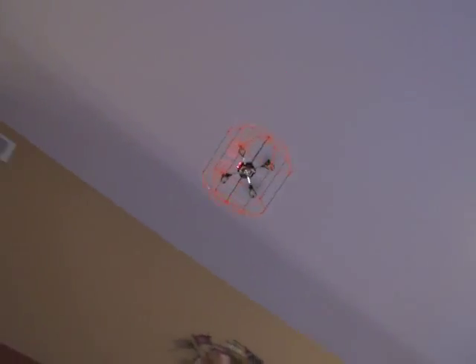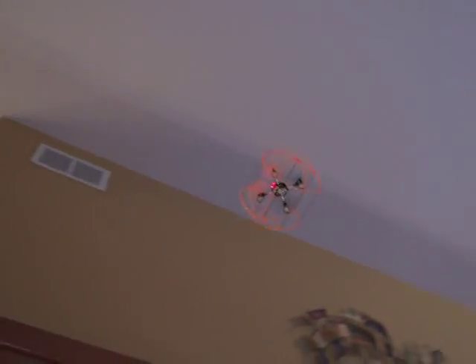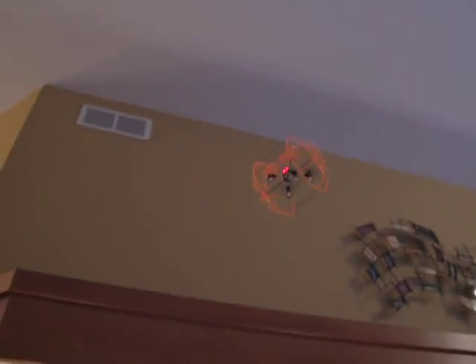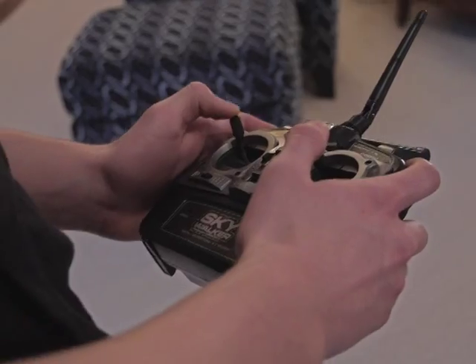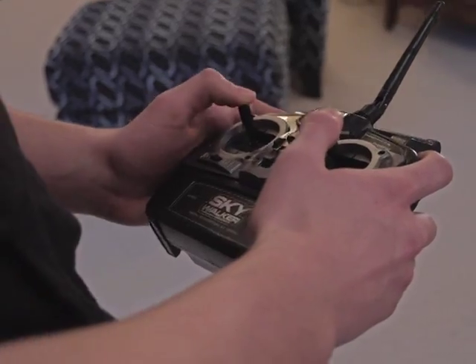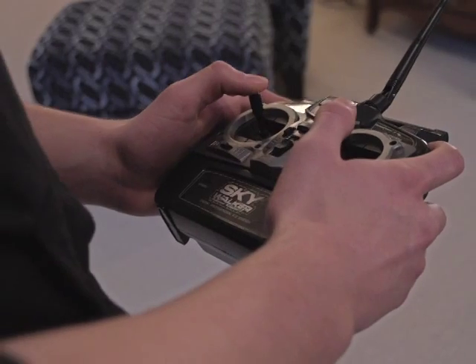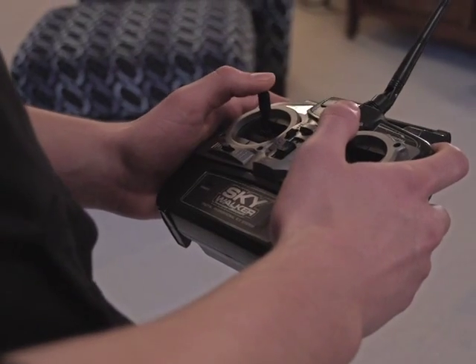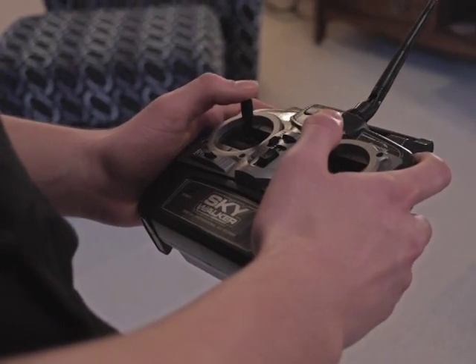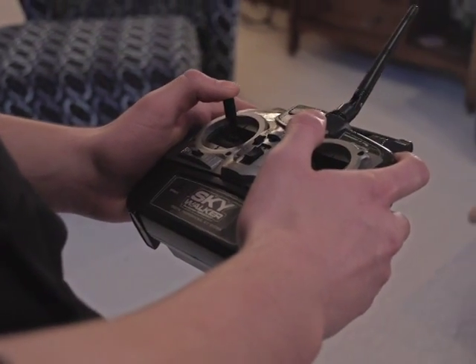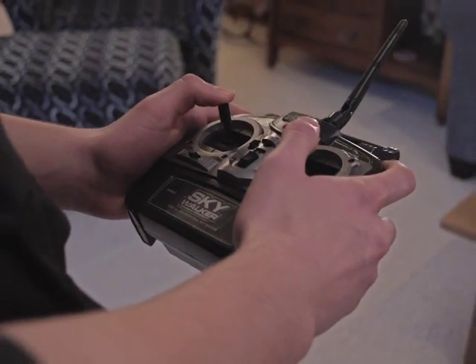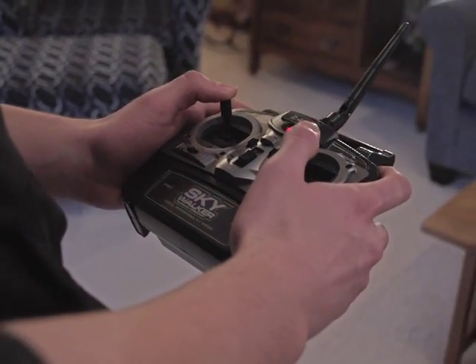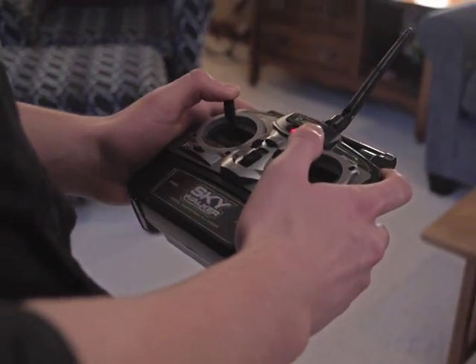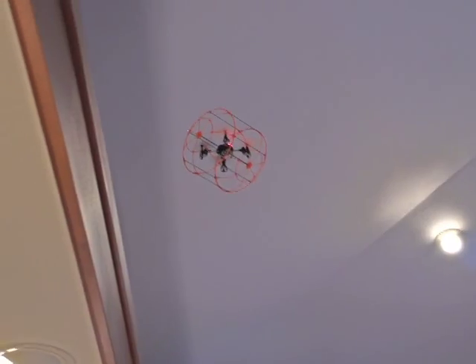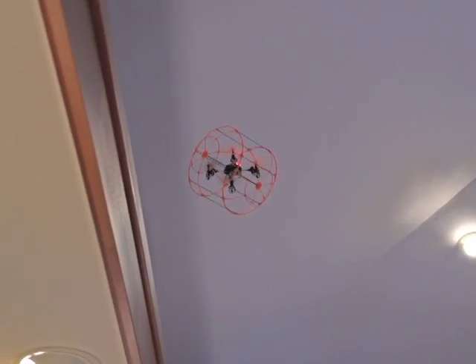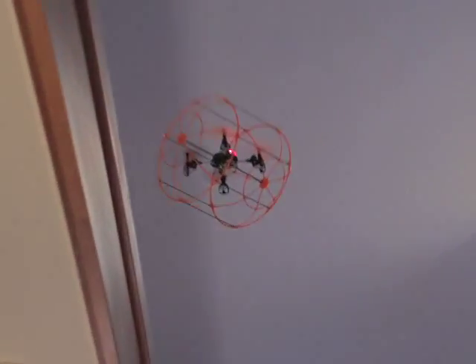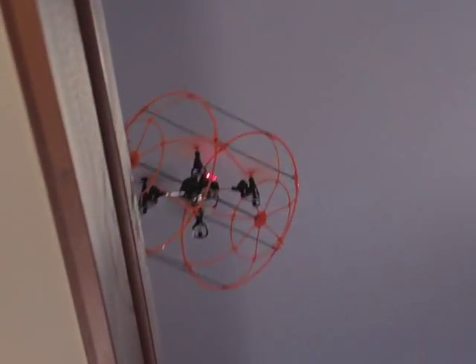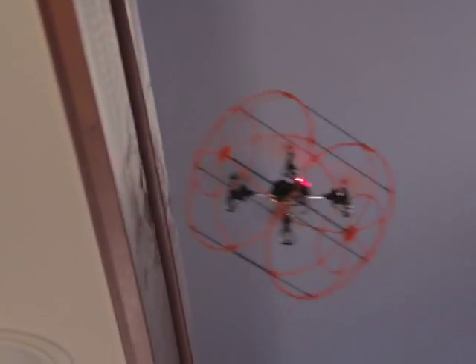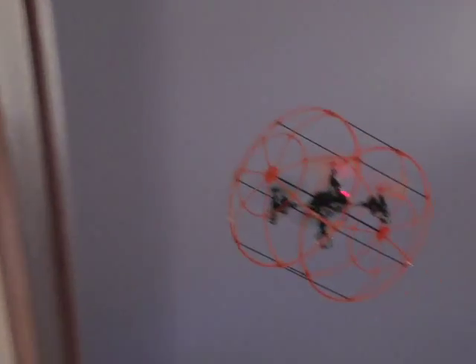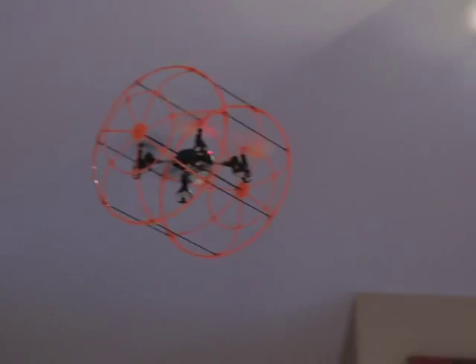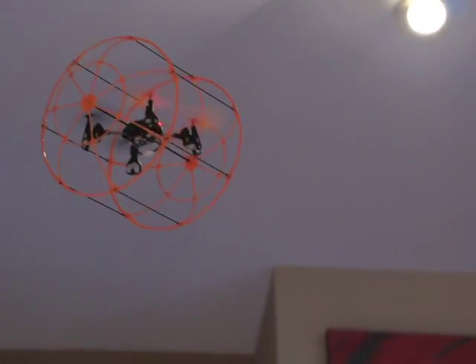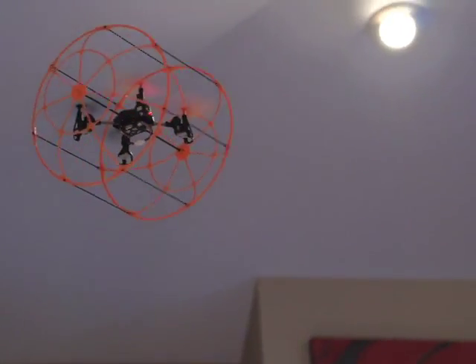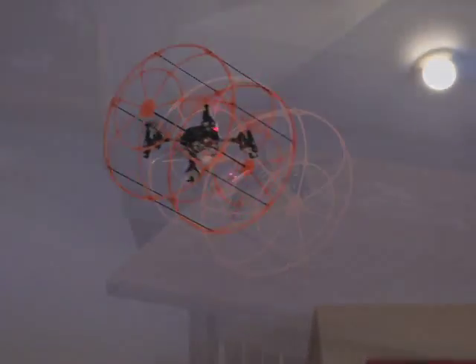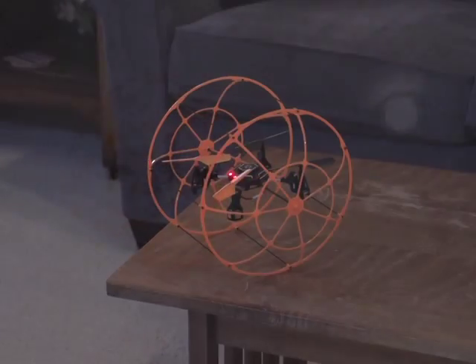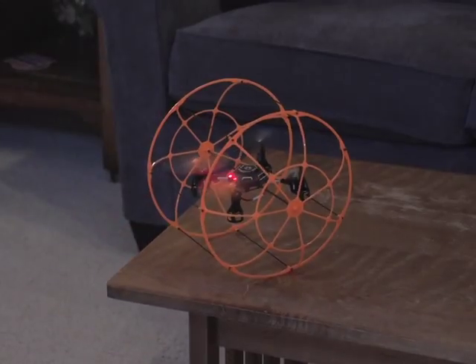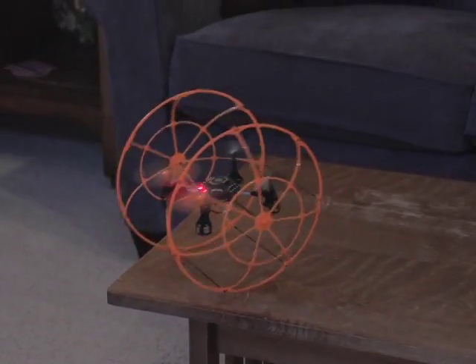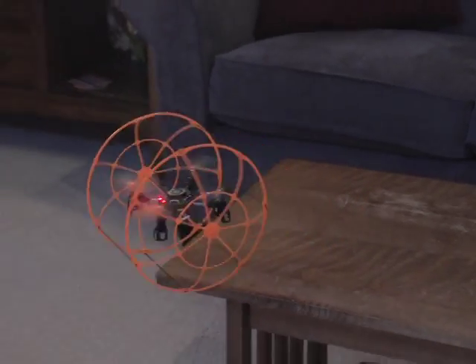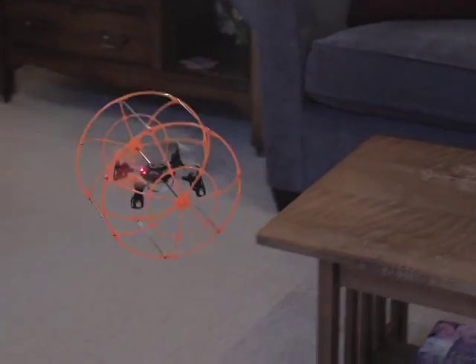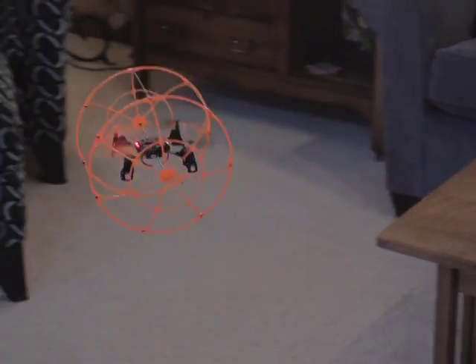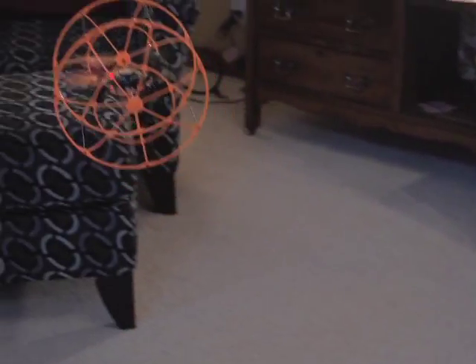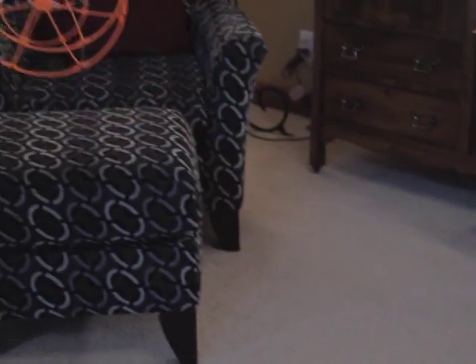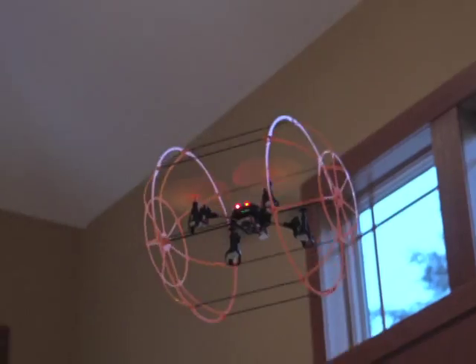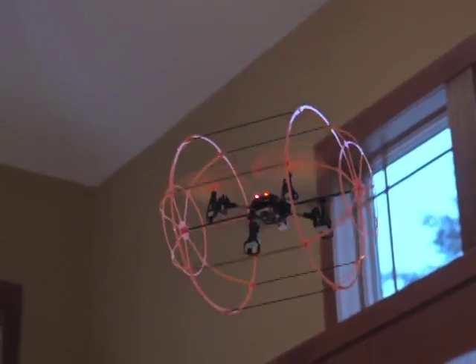Flying is easy thanks to two speed modes, the responsive thumb action controller, and protective rolling cage. Plus, a six-axis gyro provides amazingly stable flight.